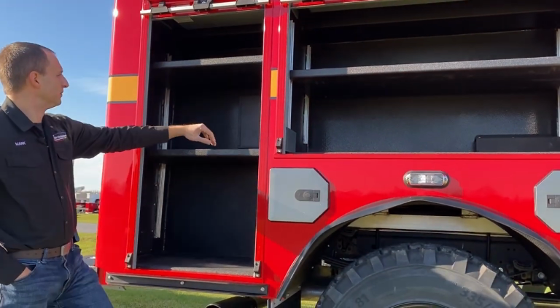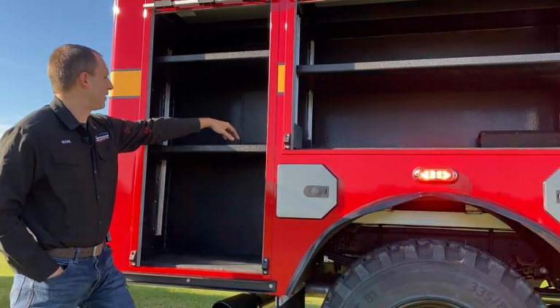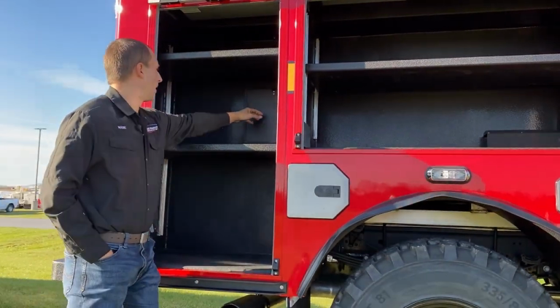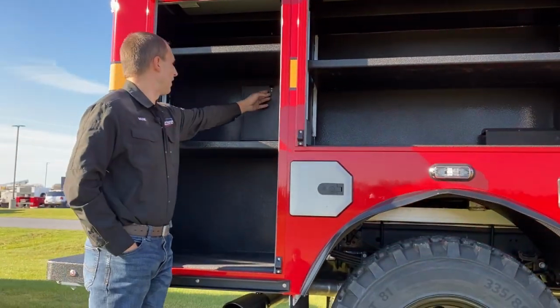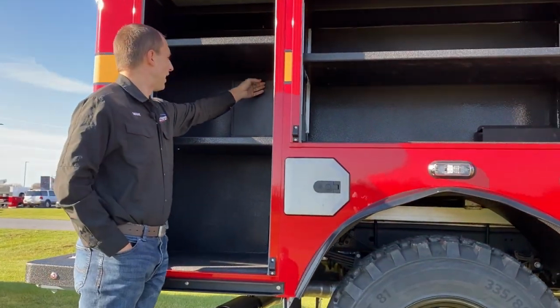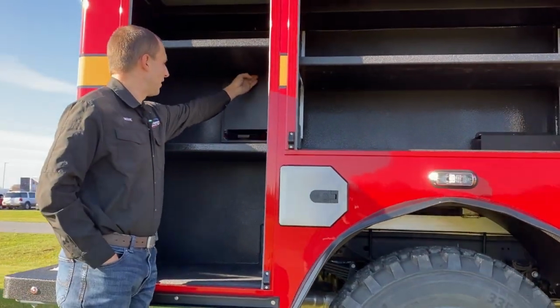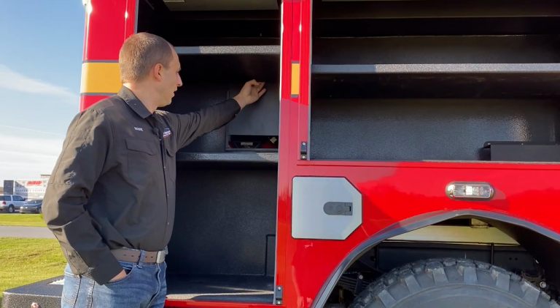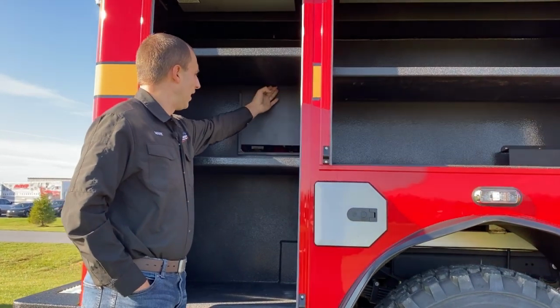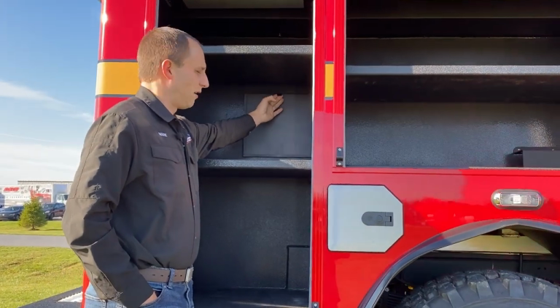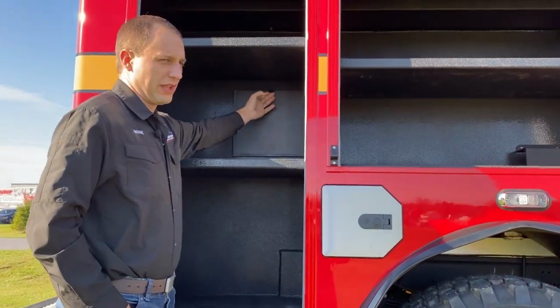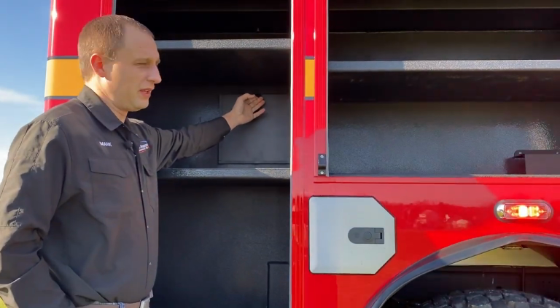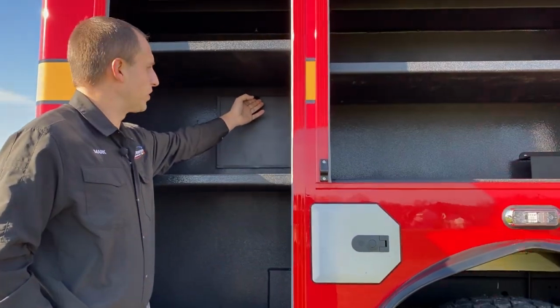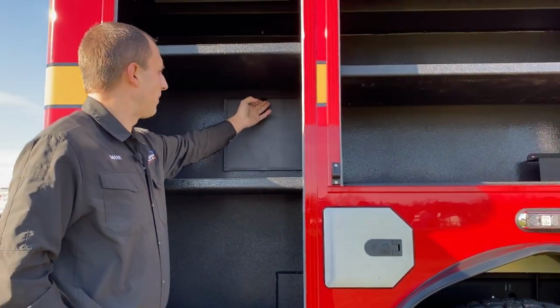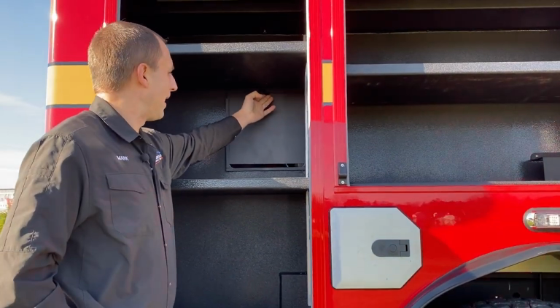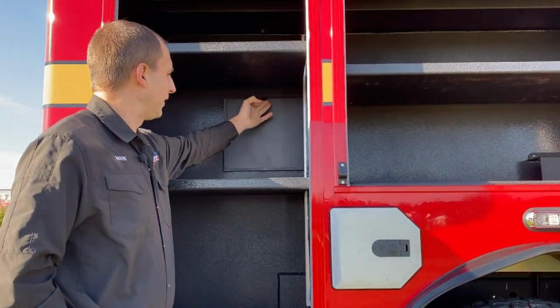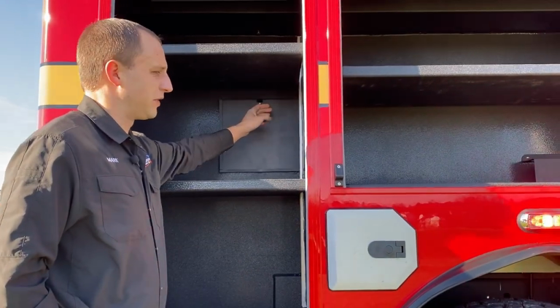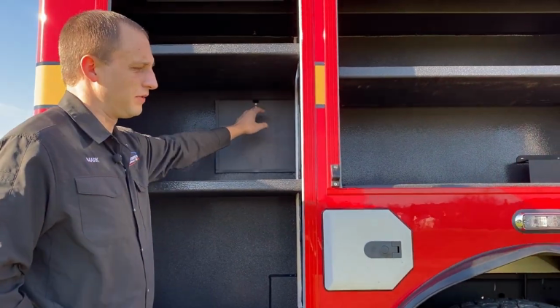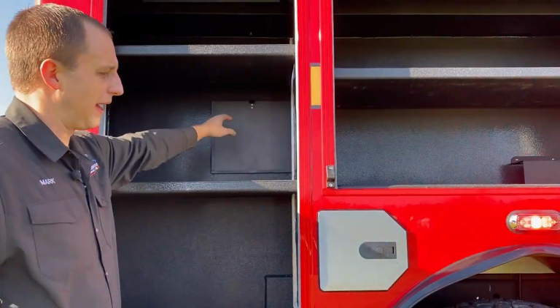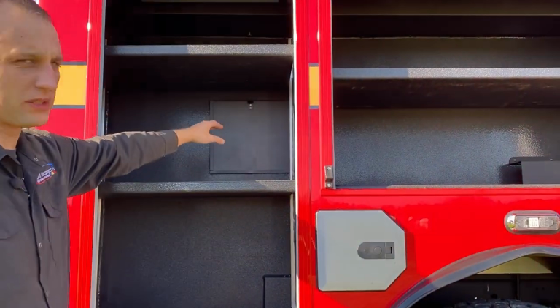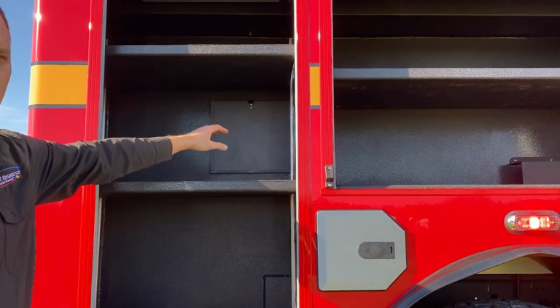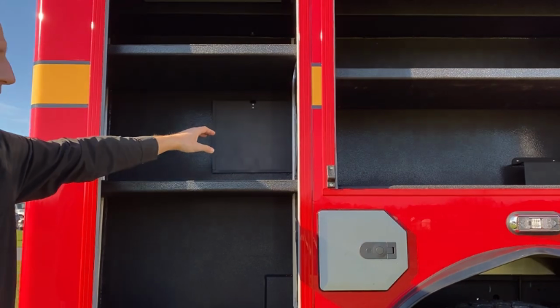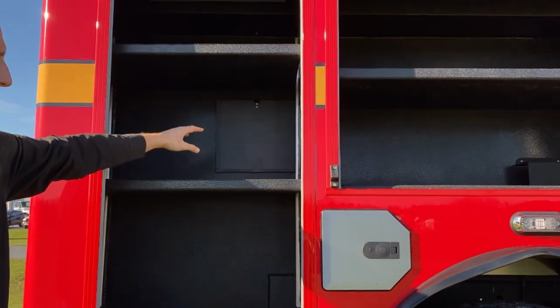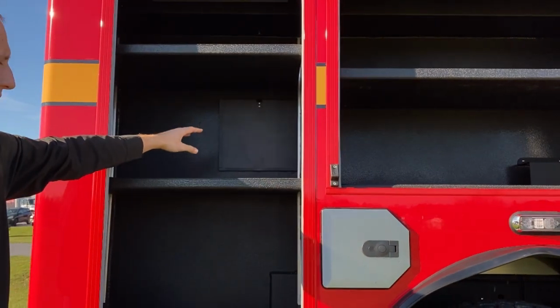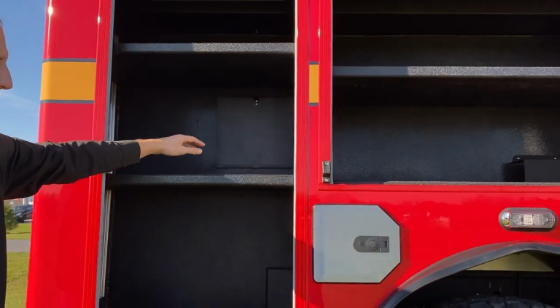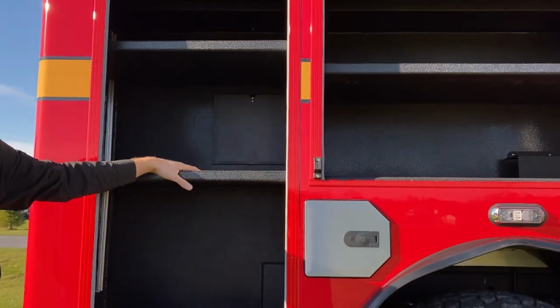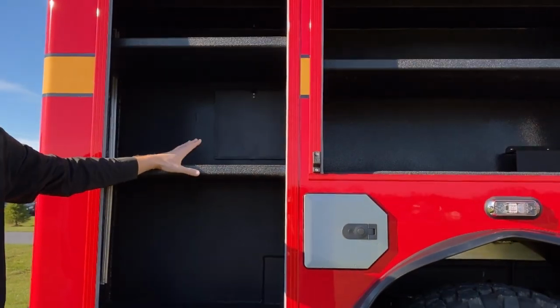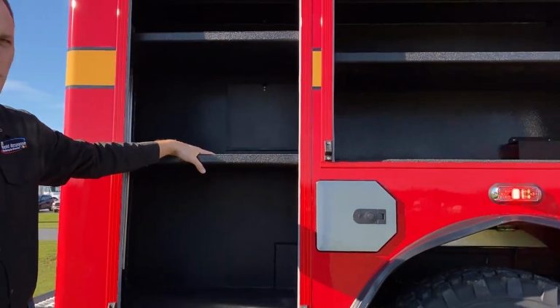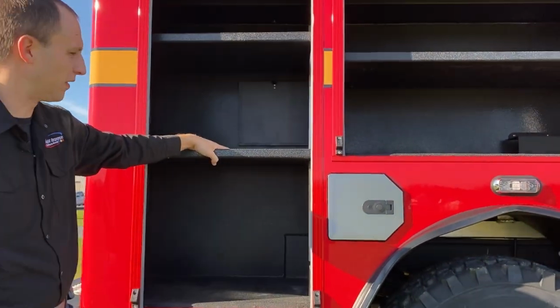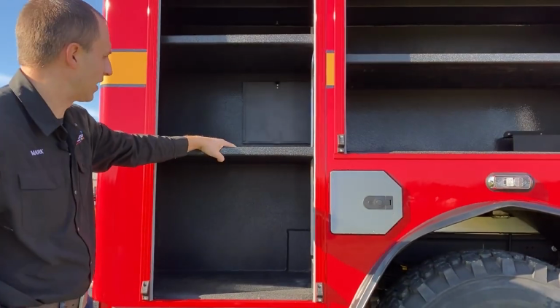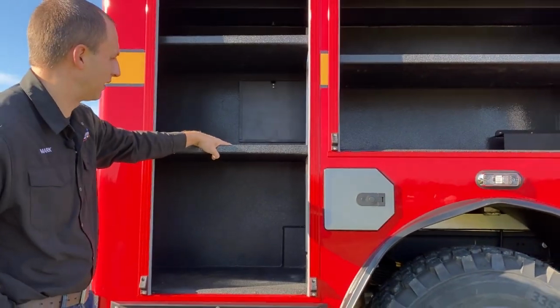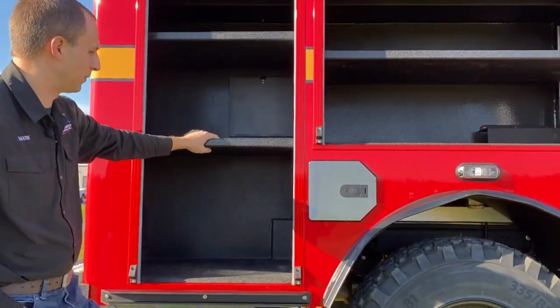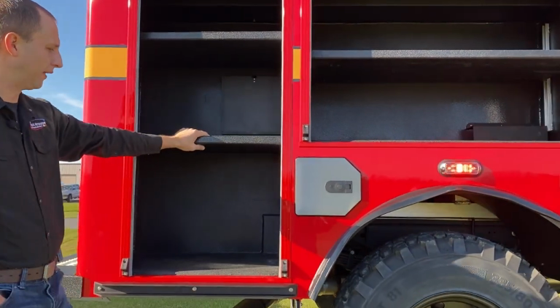This compartment here actually has a guillotine door which is held up by a magnet, giving you access to the pump for servicing and anything like that the customer needs to get to.